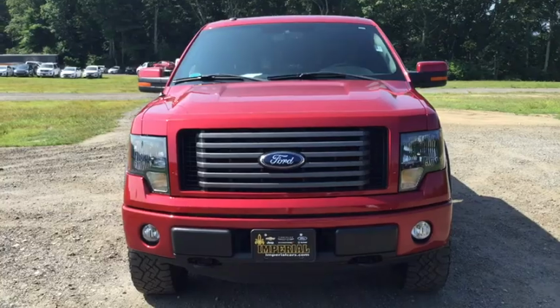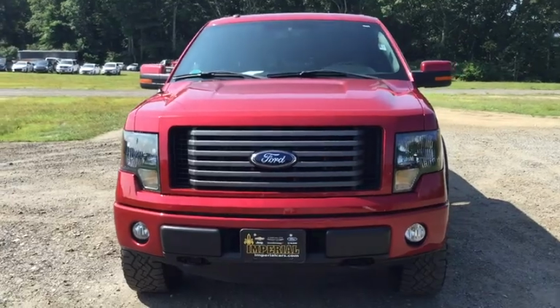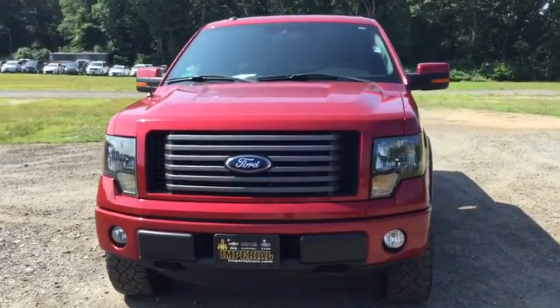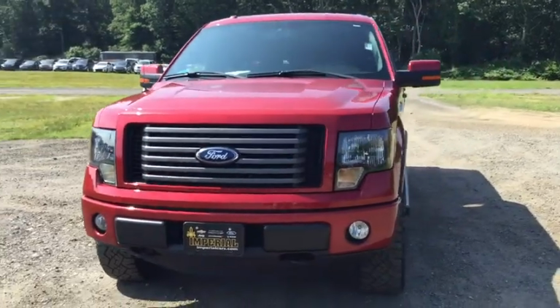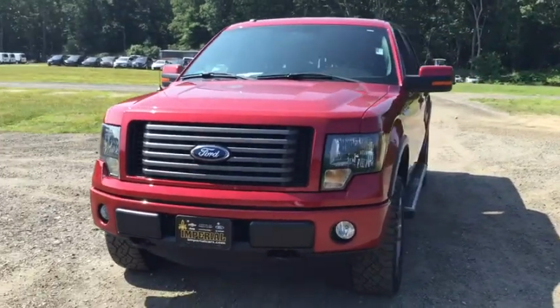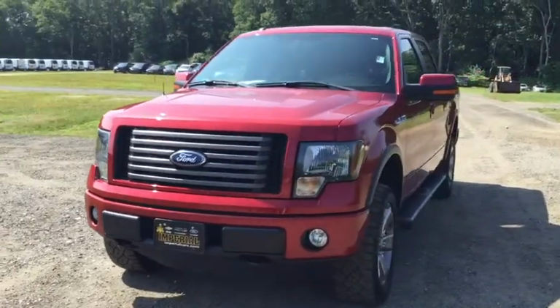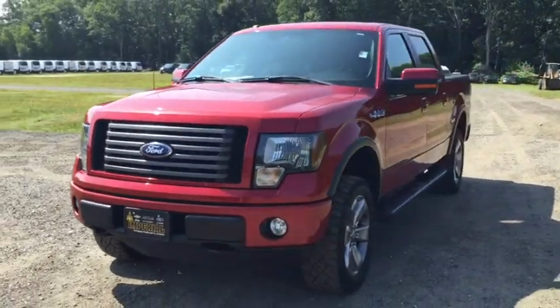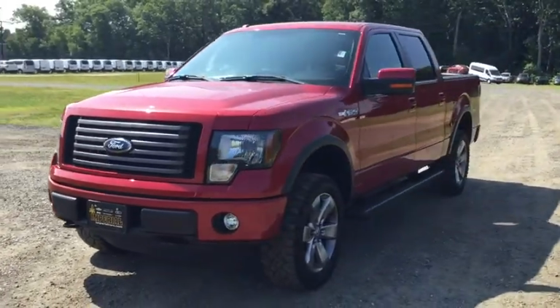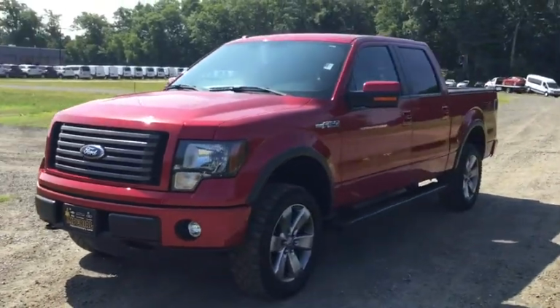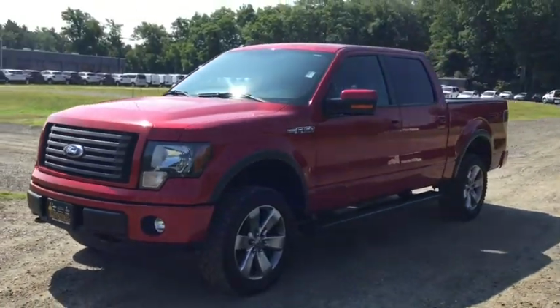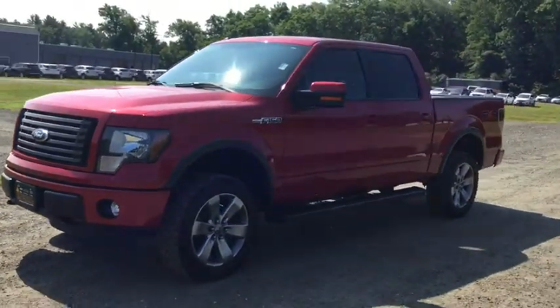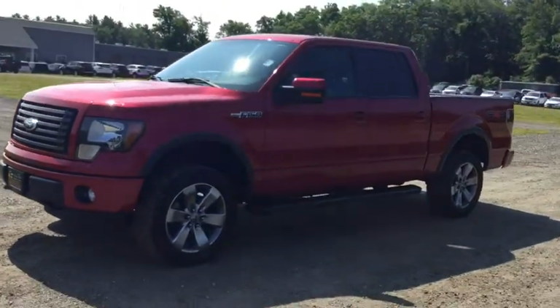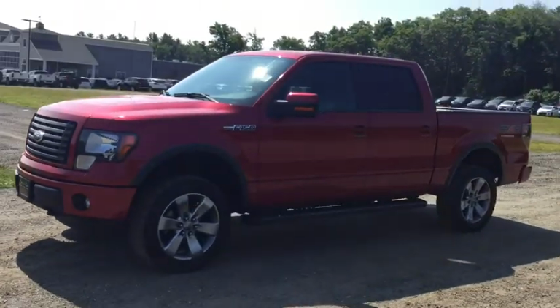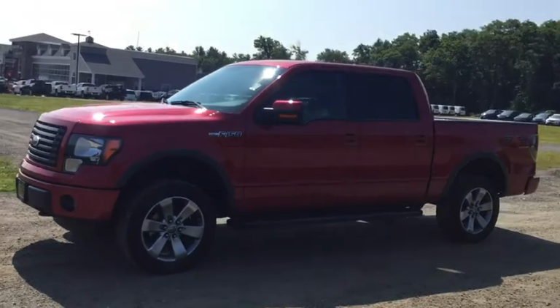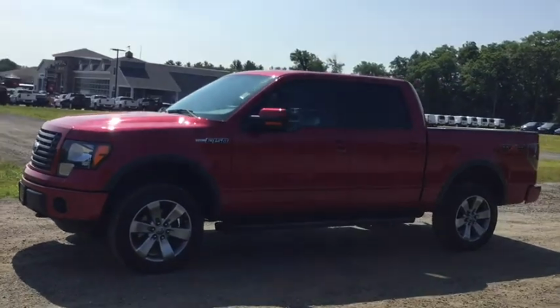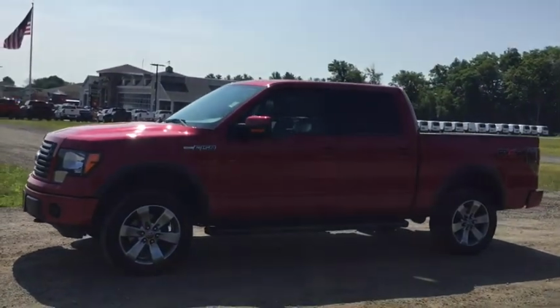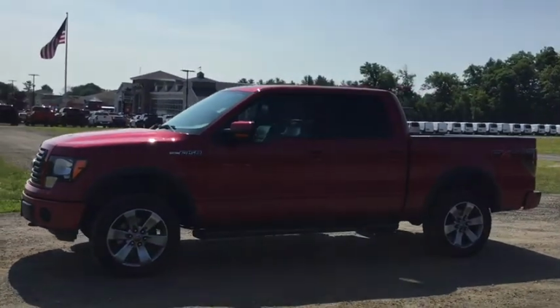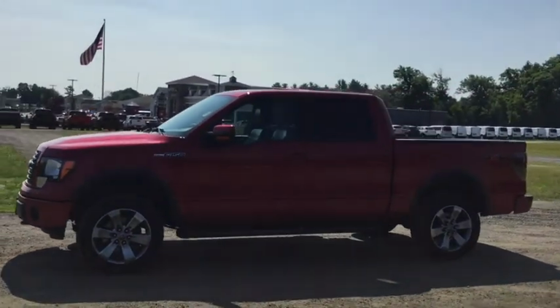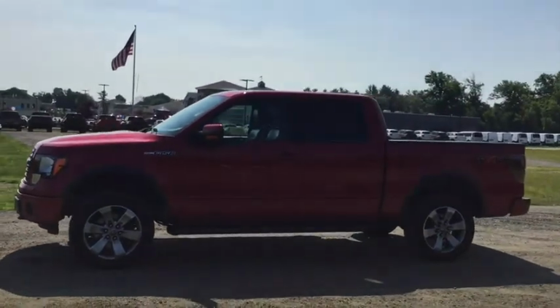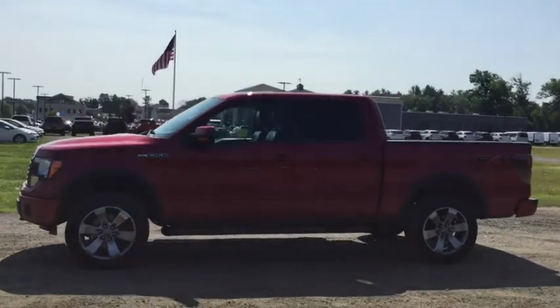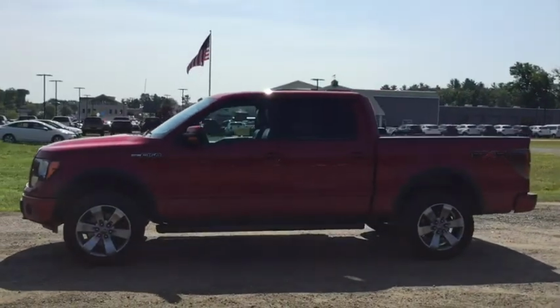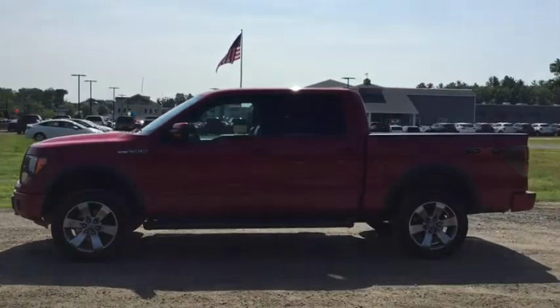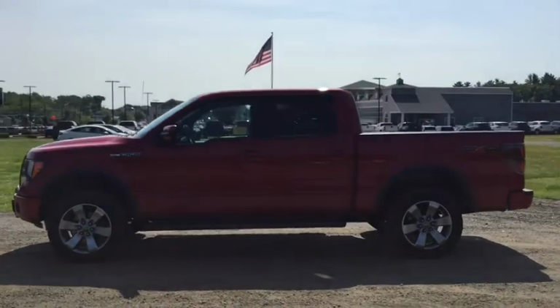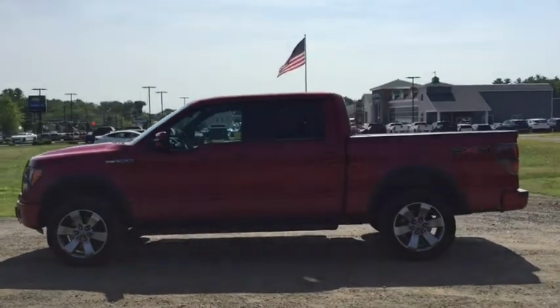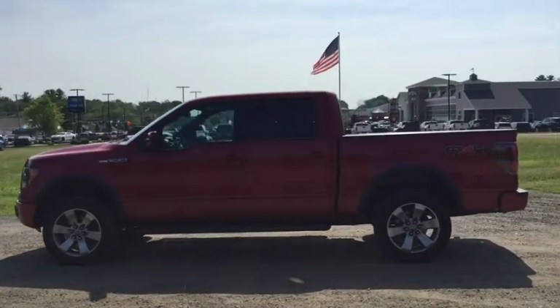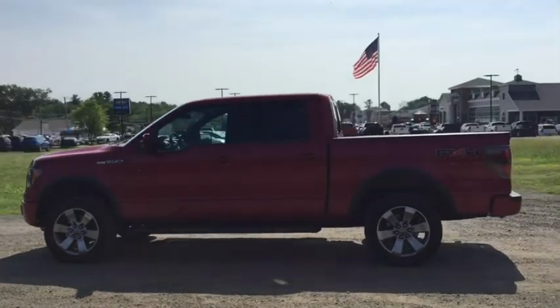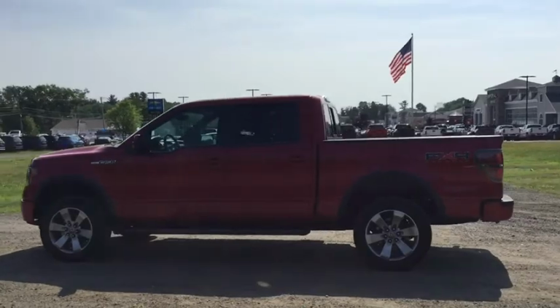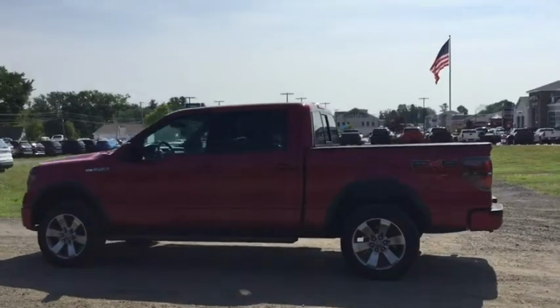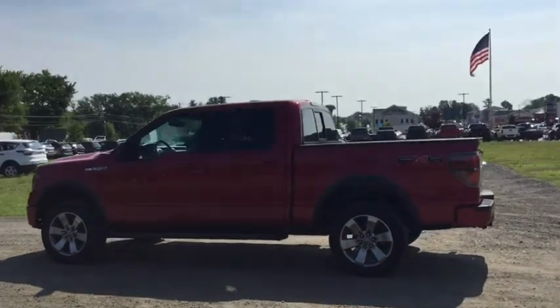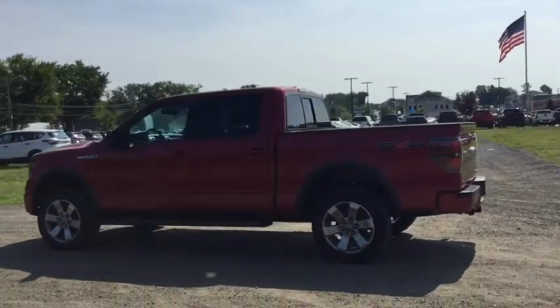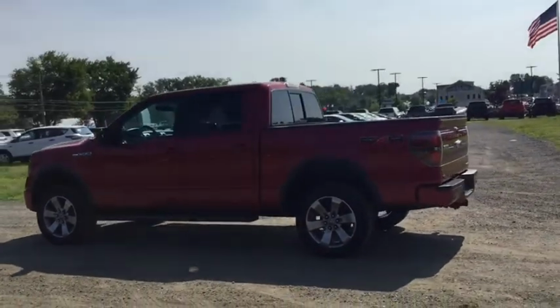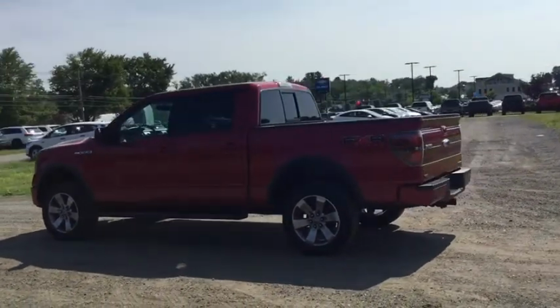A 2011 Ford F-150. A Ford F-150 knows how to handle any situation. It's built to follow orders. No whining. This vehicle has less than 100,000 miles.